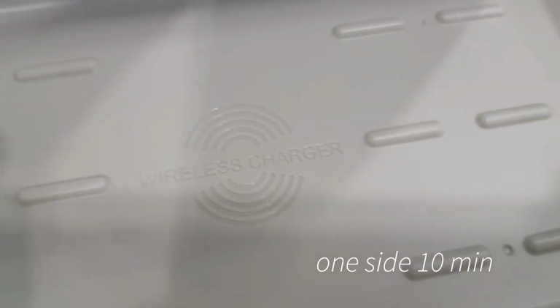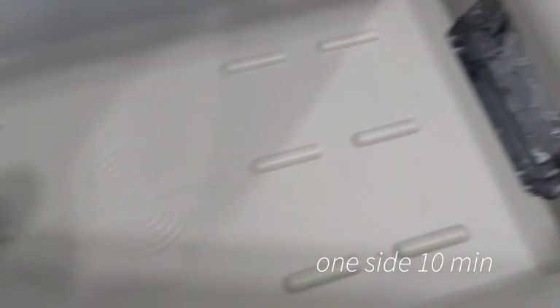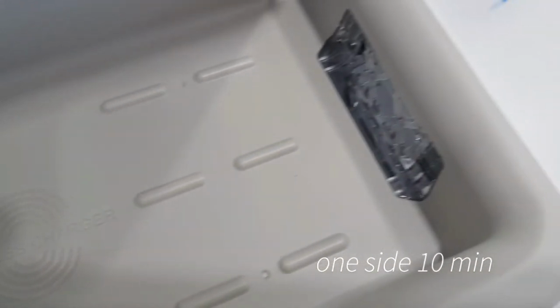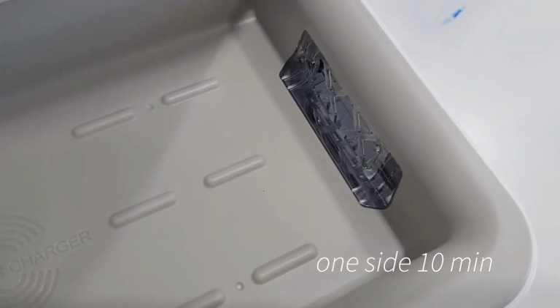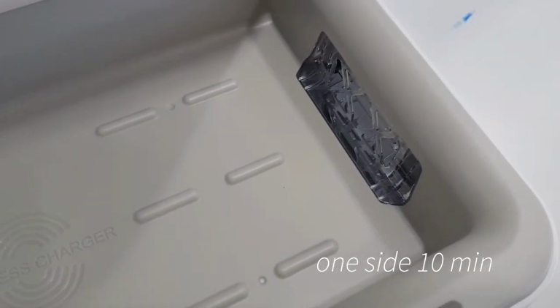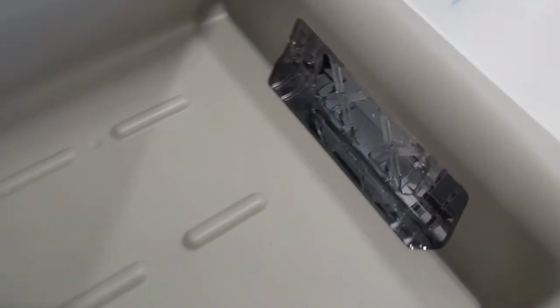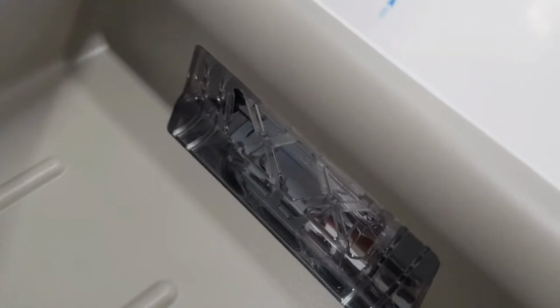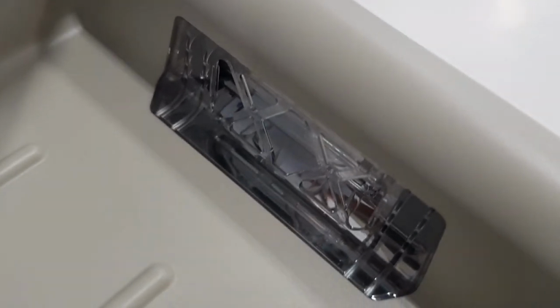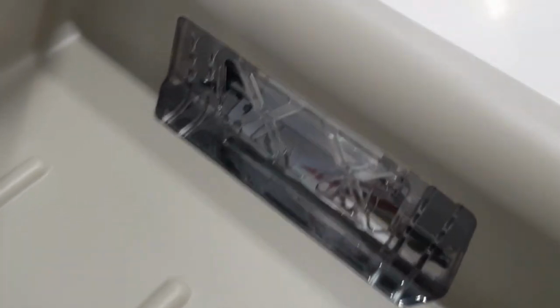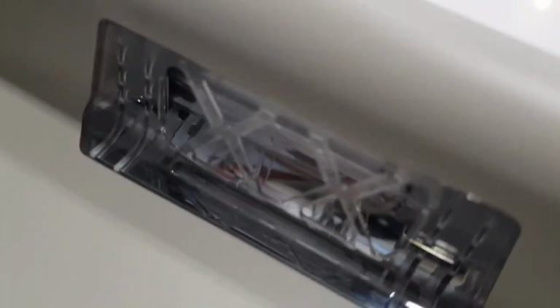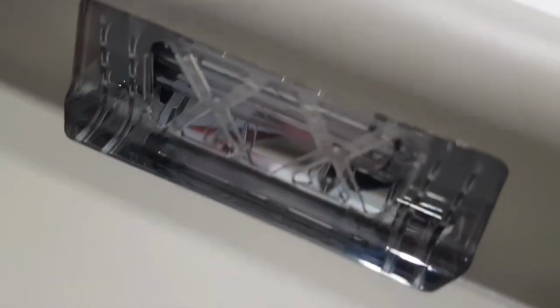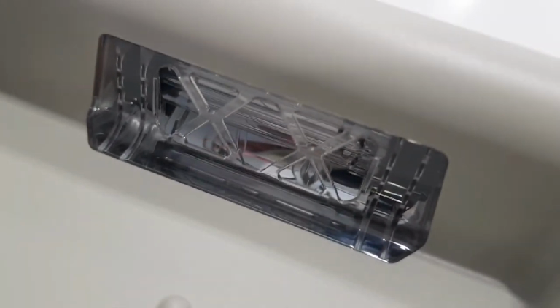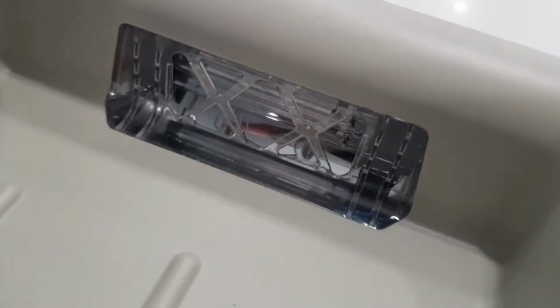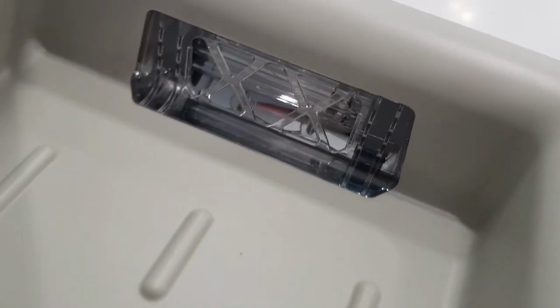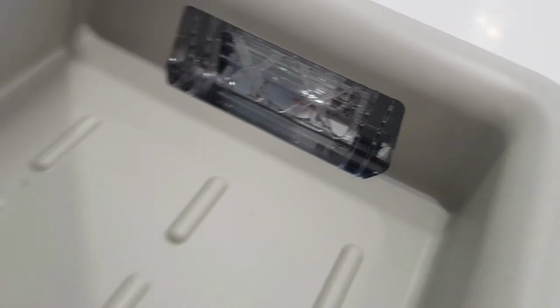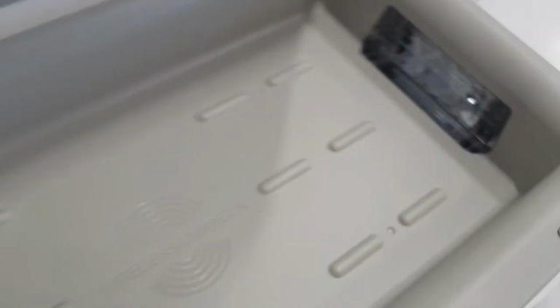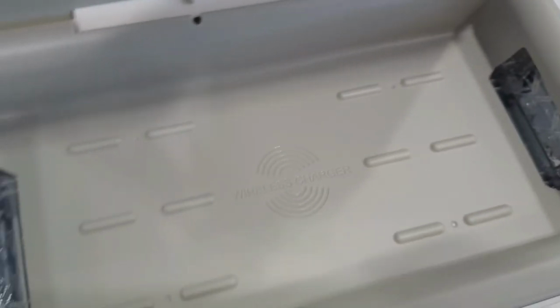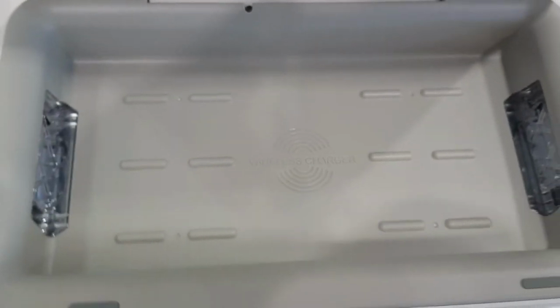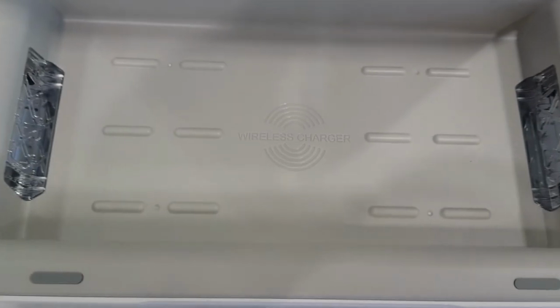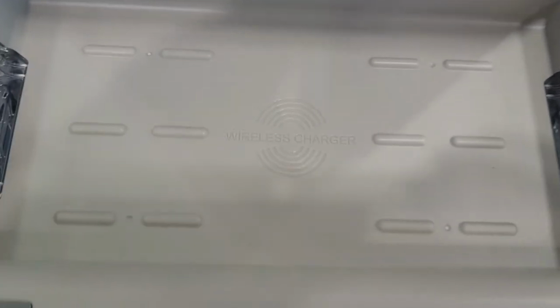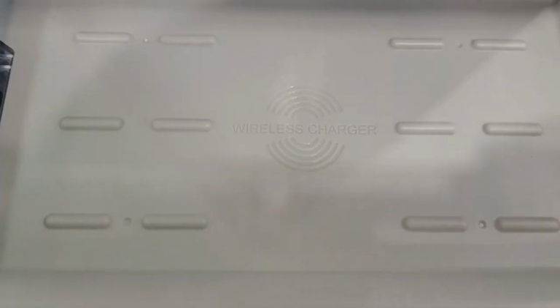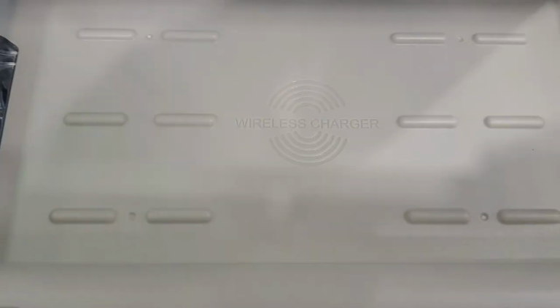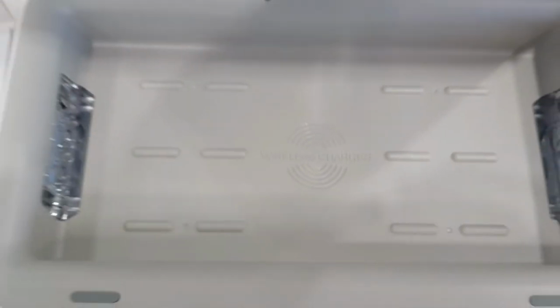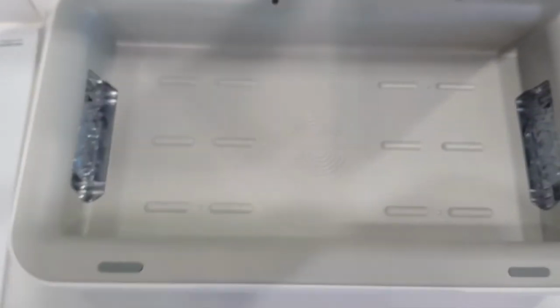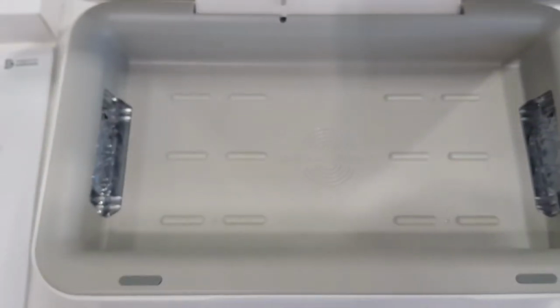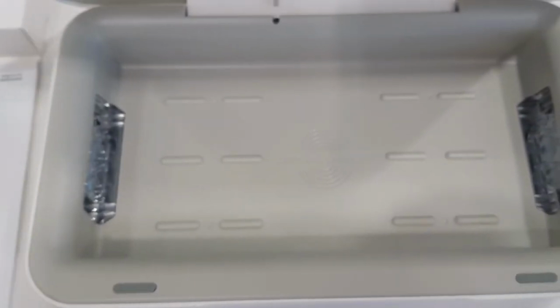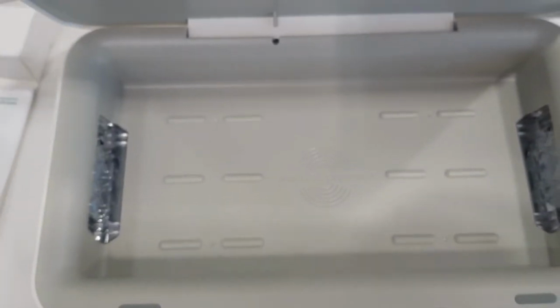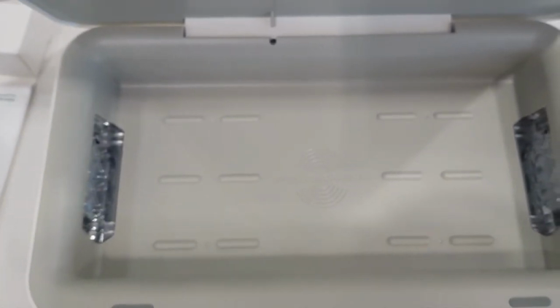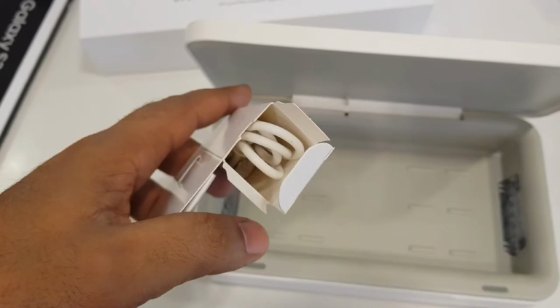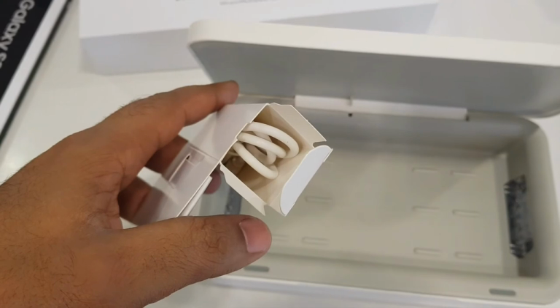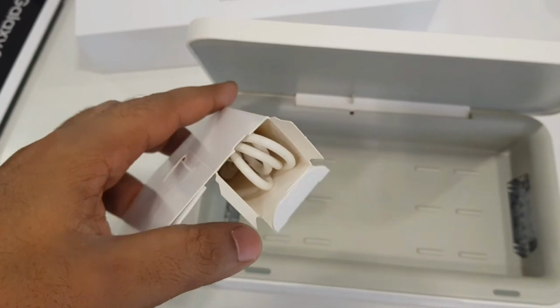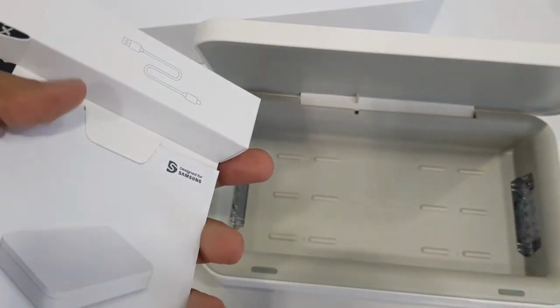It's recommended to sanitize your phone from both sides — once one side is finished, the next side will take another 10 minutes. So you can sanitize your full phone within 20 minutes. It's a pretty simple process.